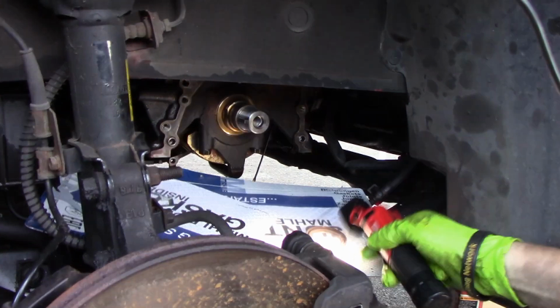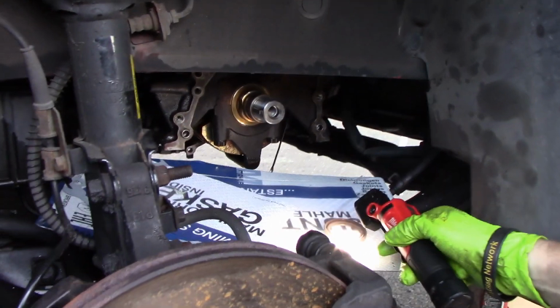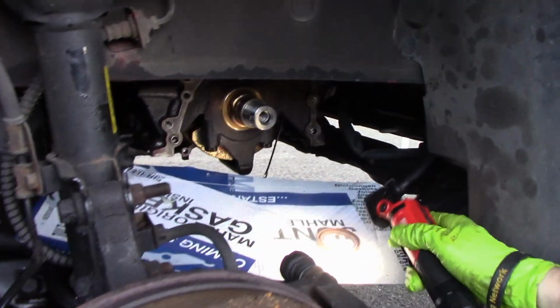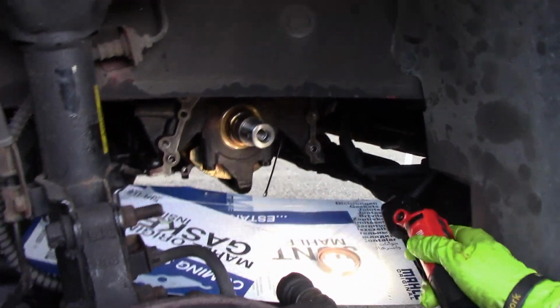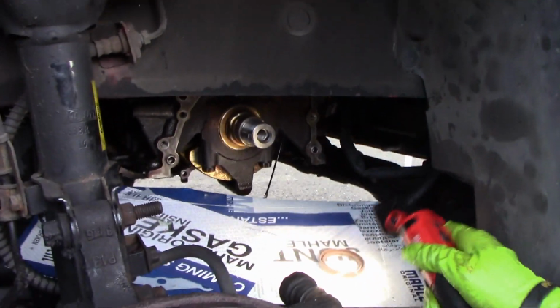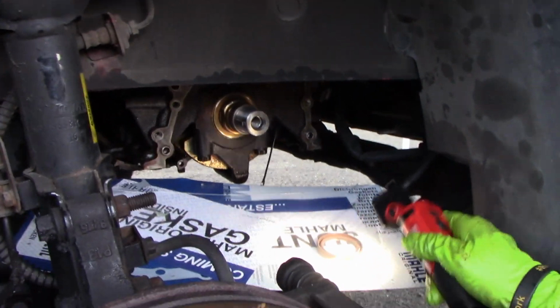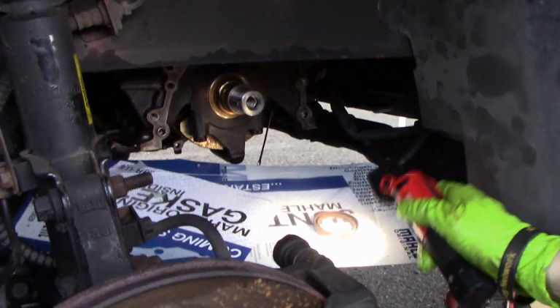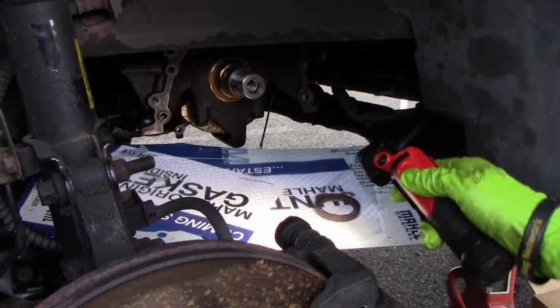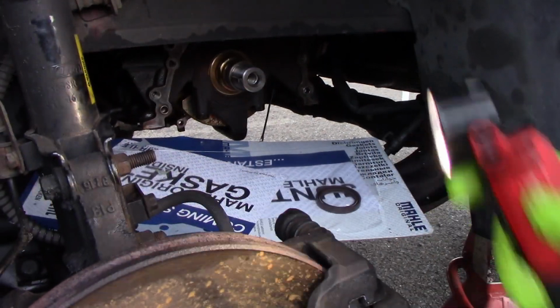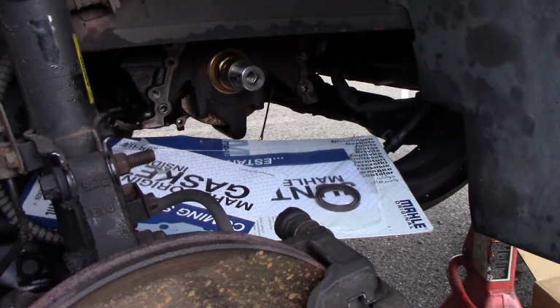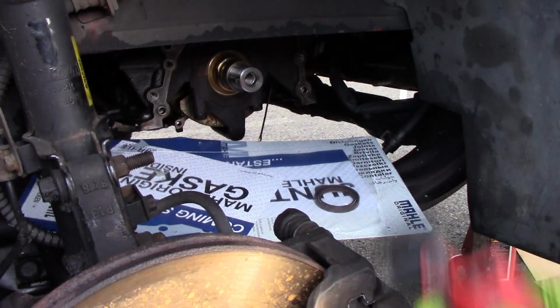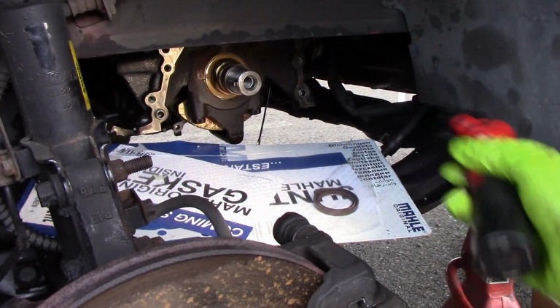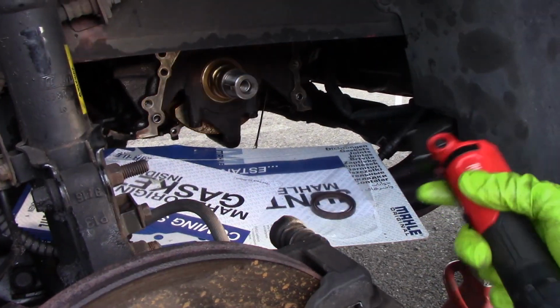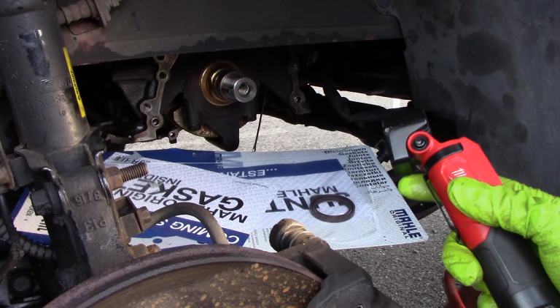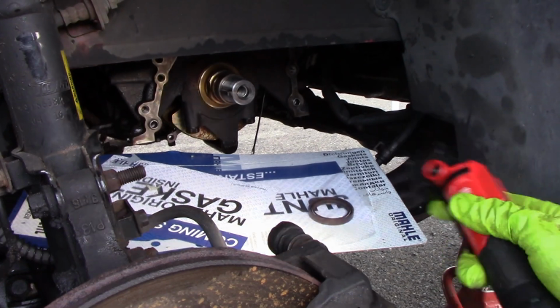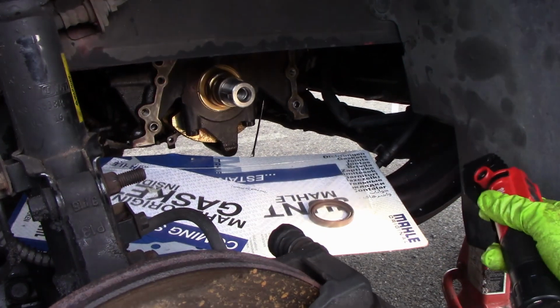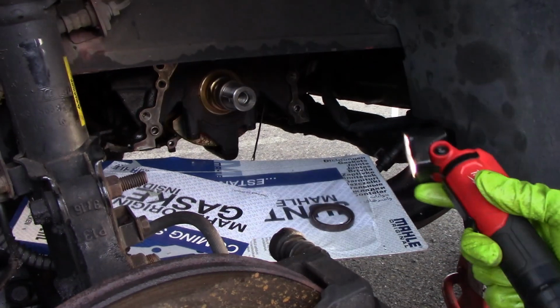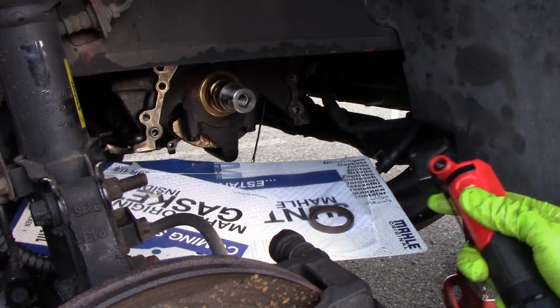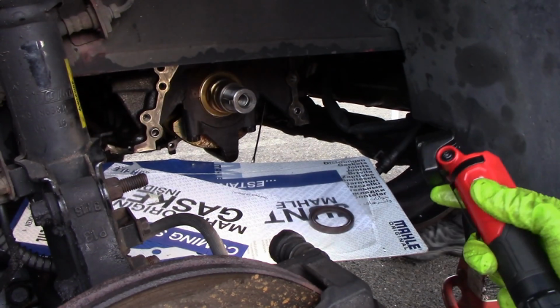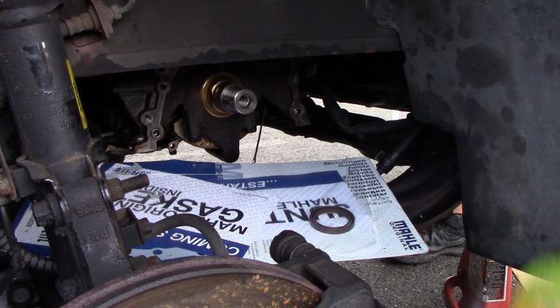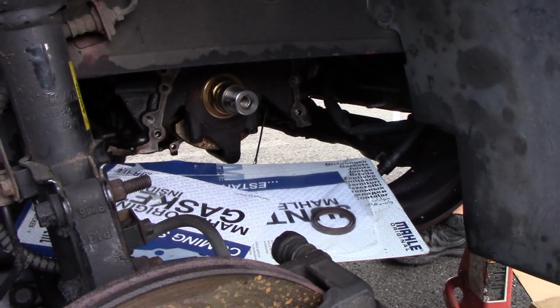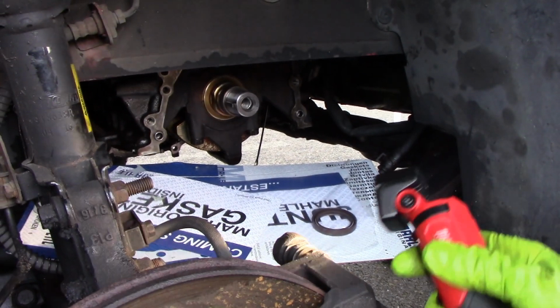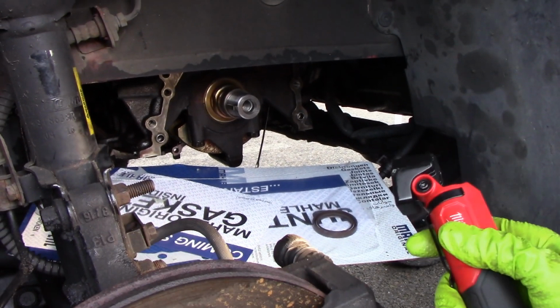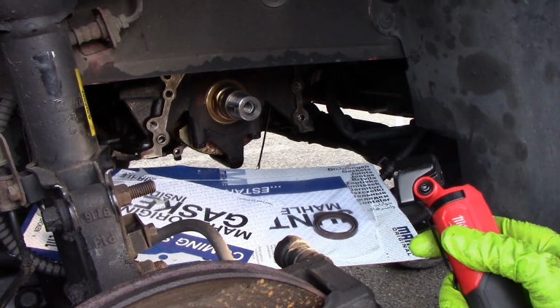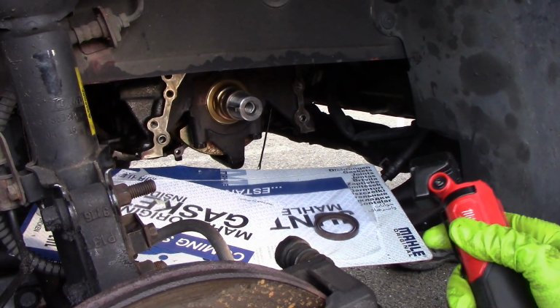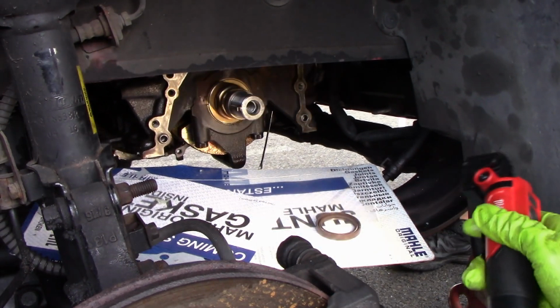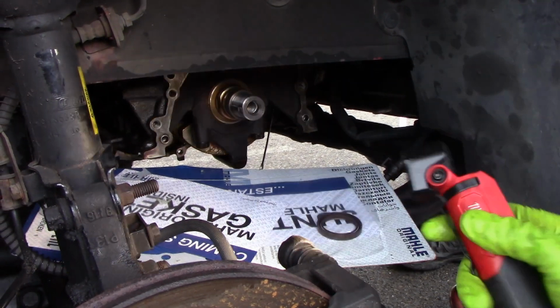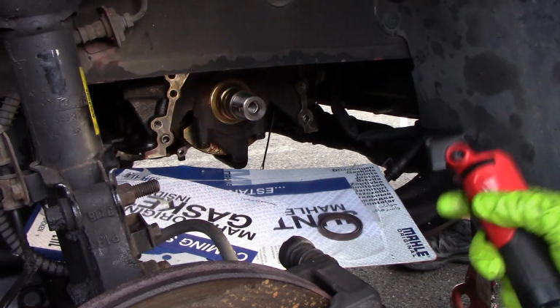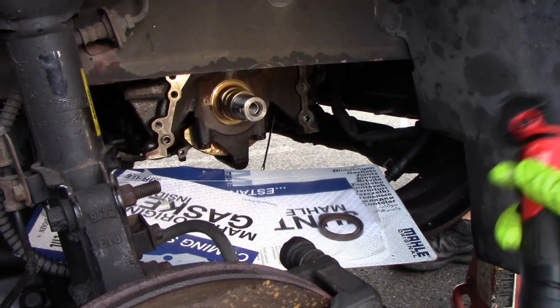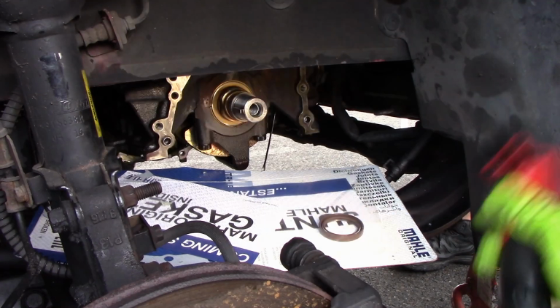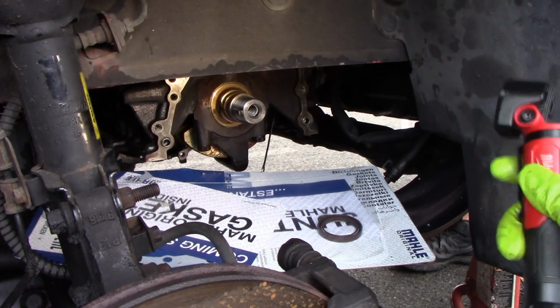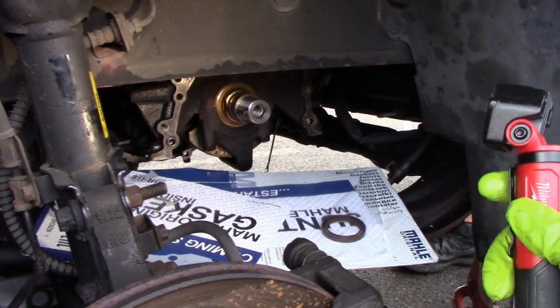I still gotta put the seal in, but I'm gonna do that right after I put the oil in. Just a bit — prime it — and then boom, put it all together.